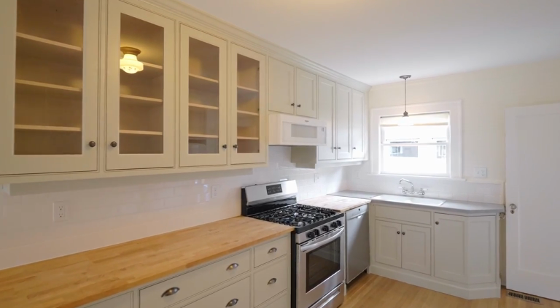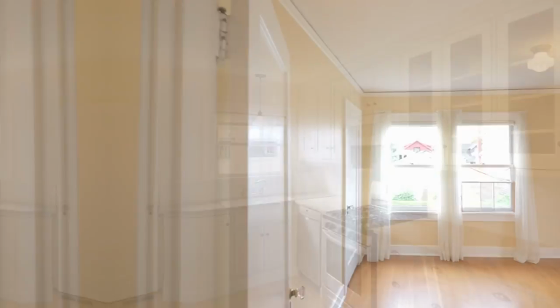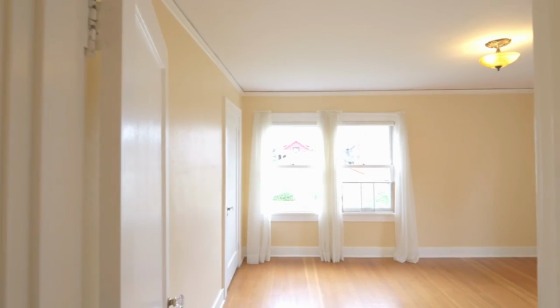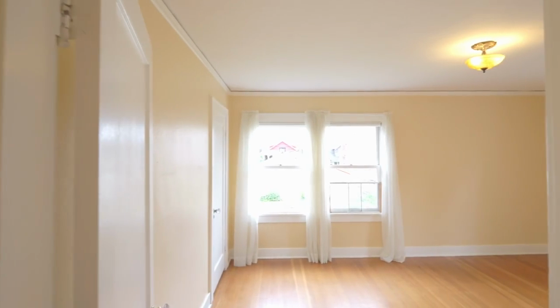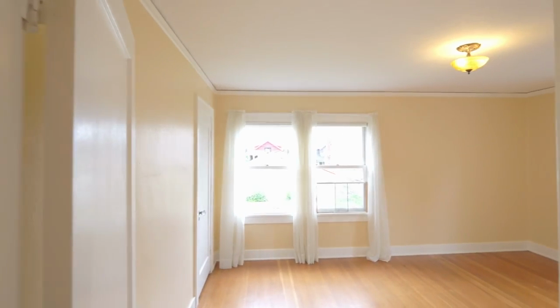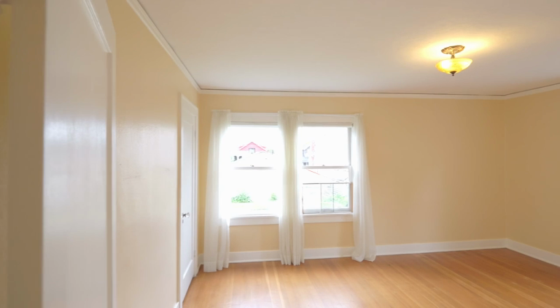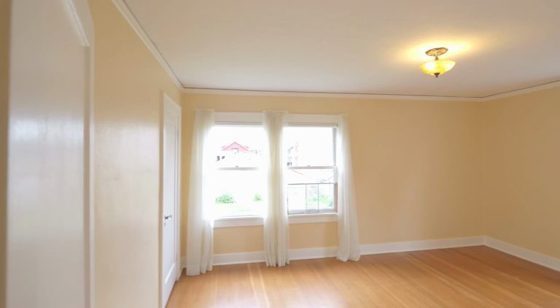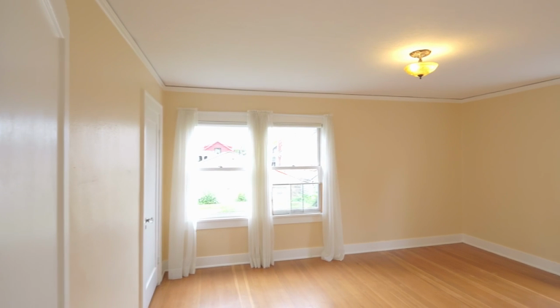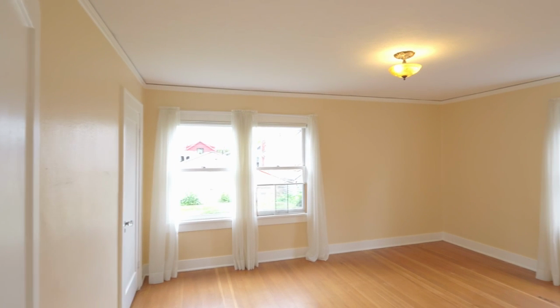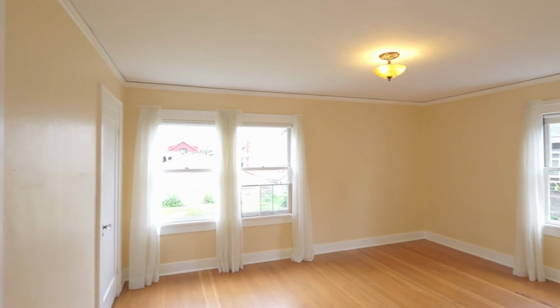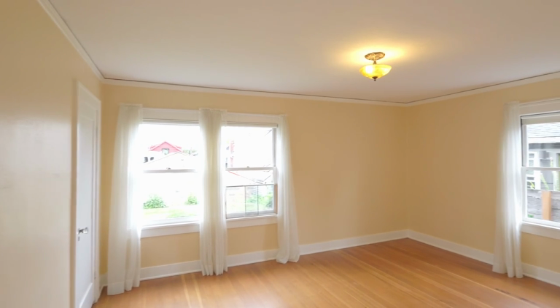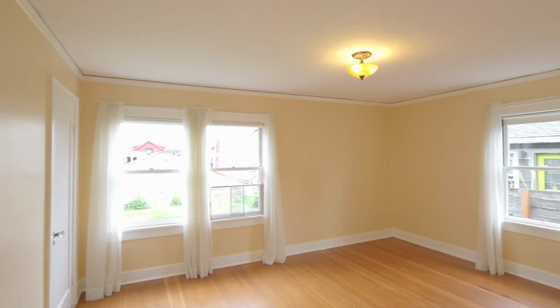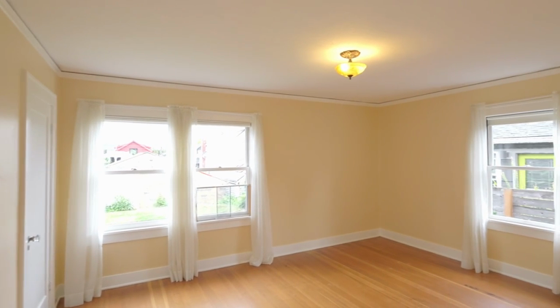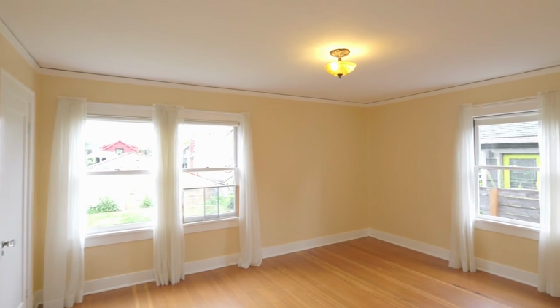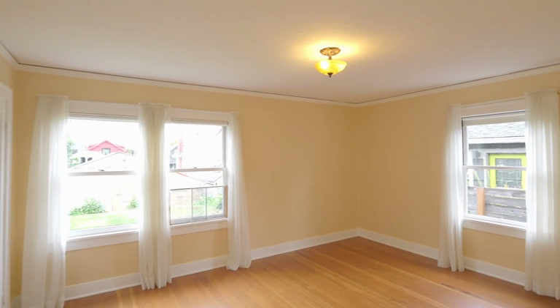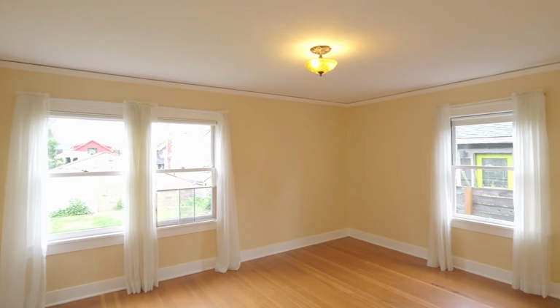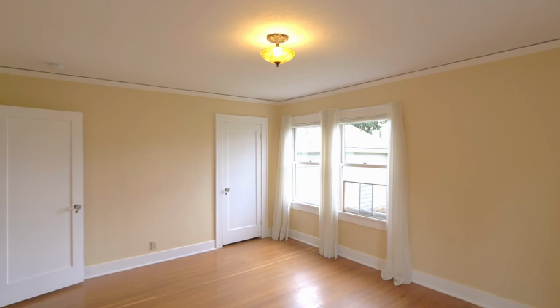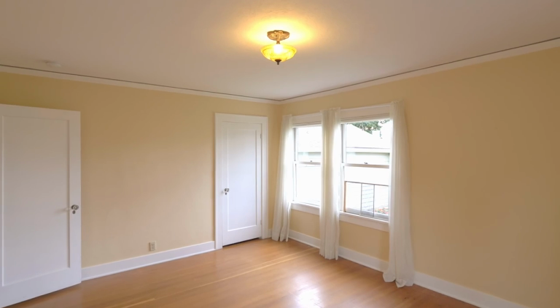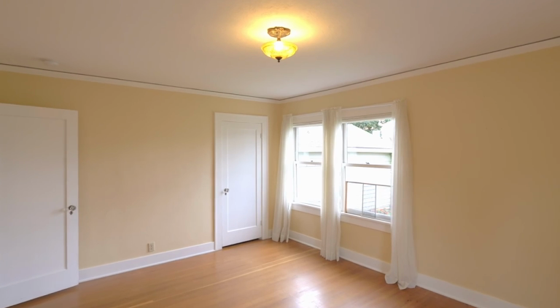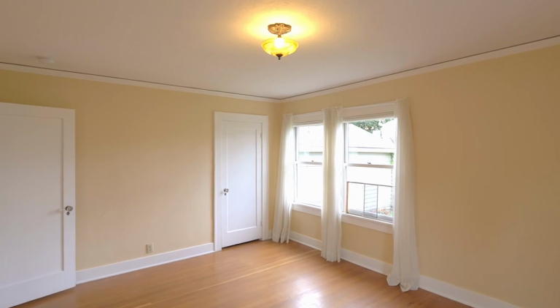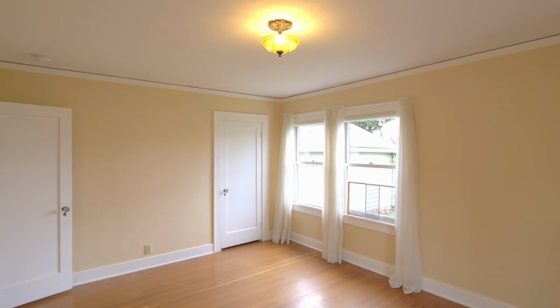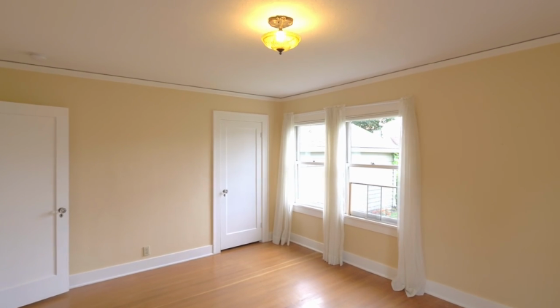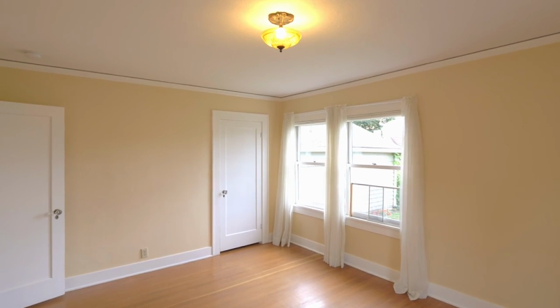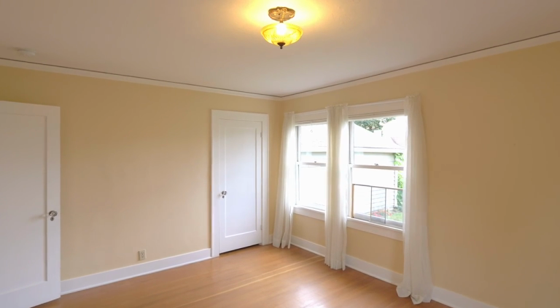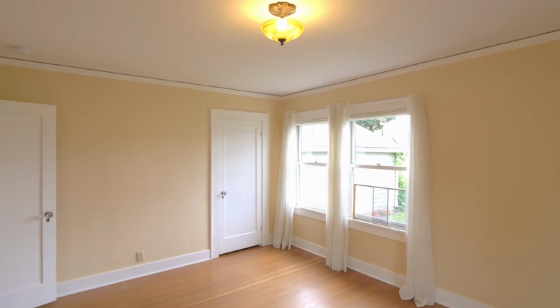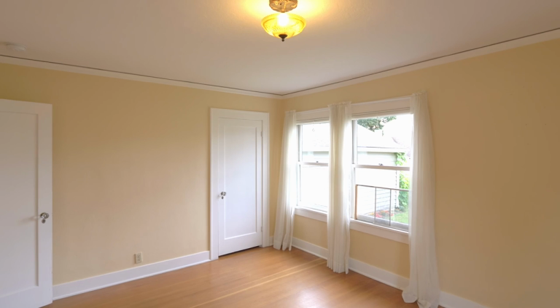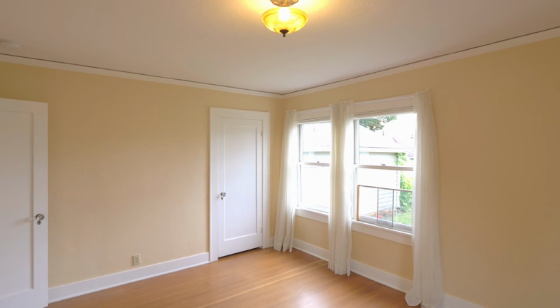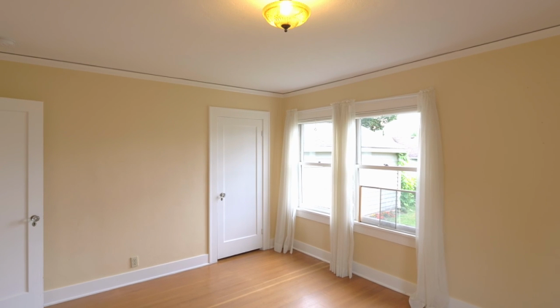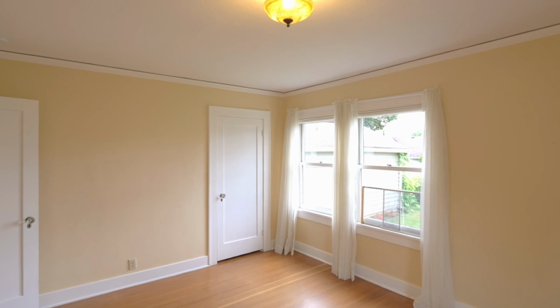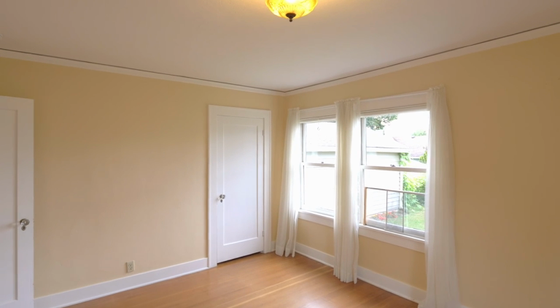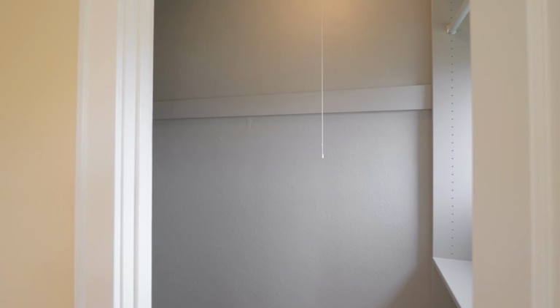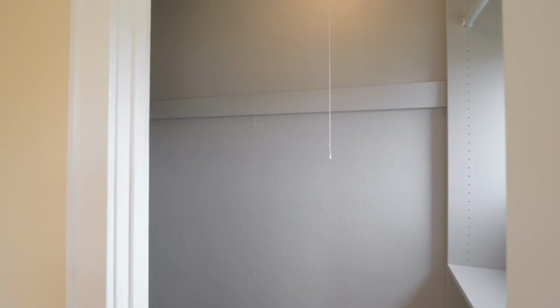Retreat to the primary bedroom and enjoy a lovely peek-a-boo view of the West Hills, abundant natural light, and a walk-in closet.